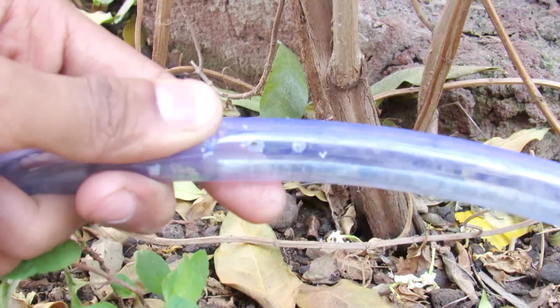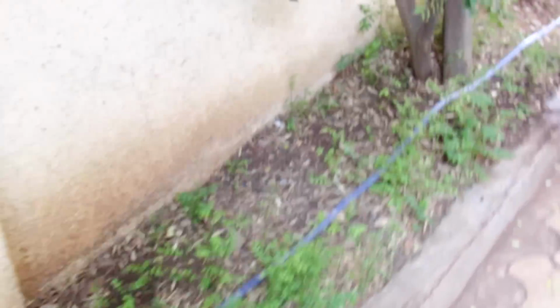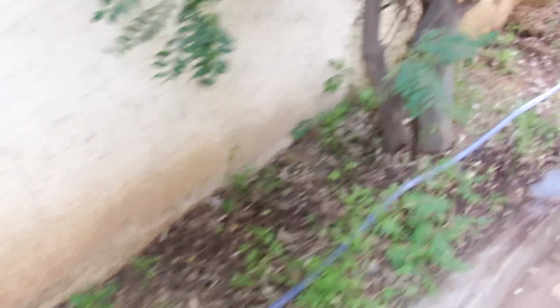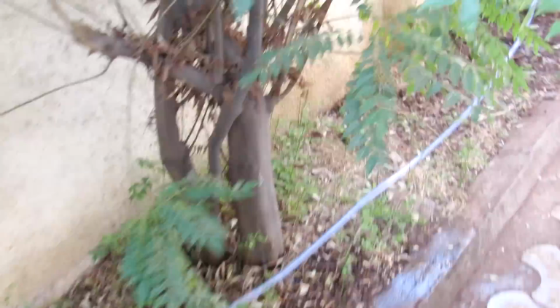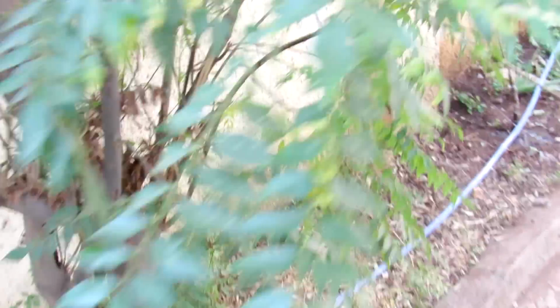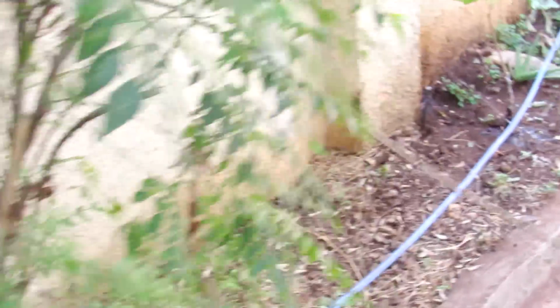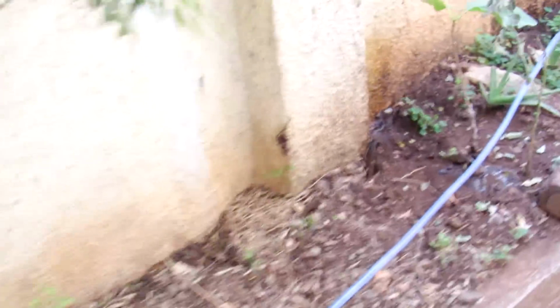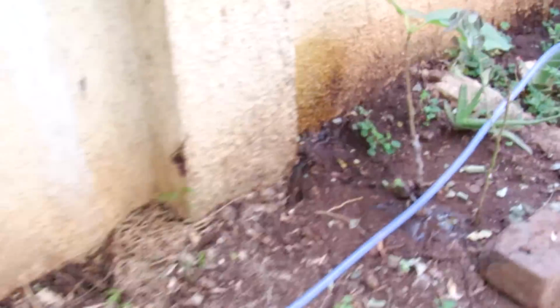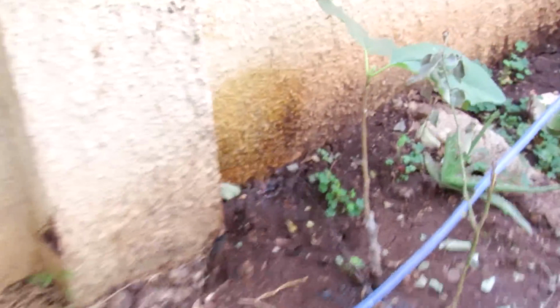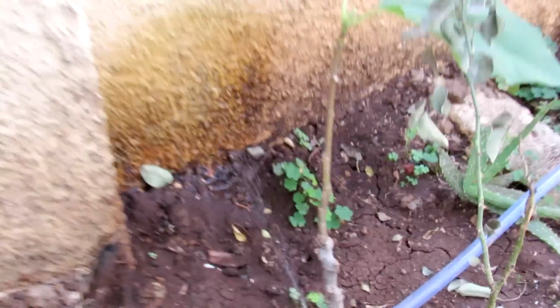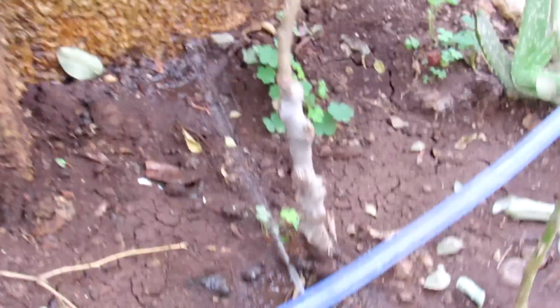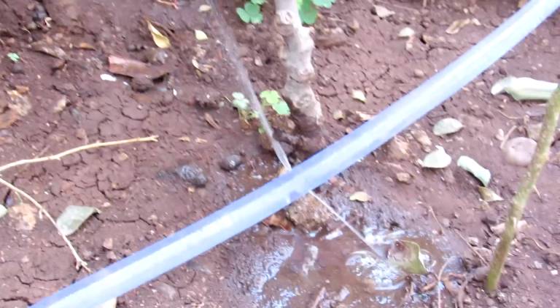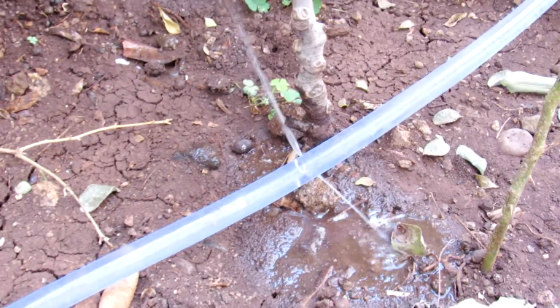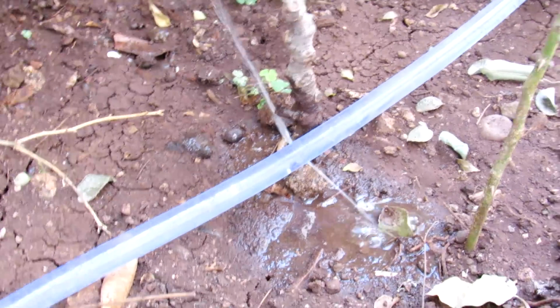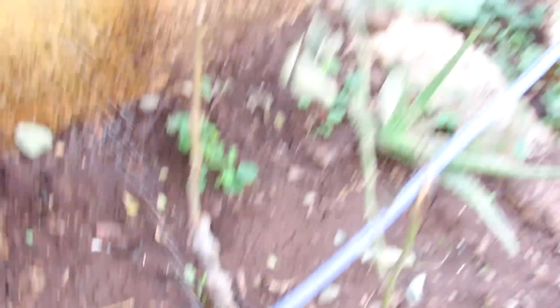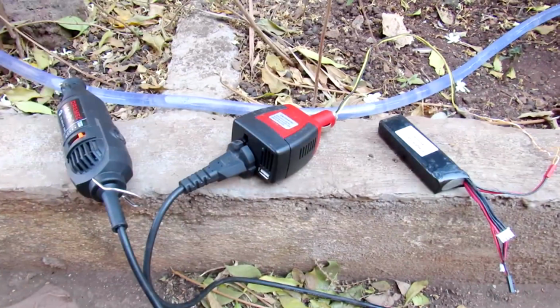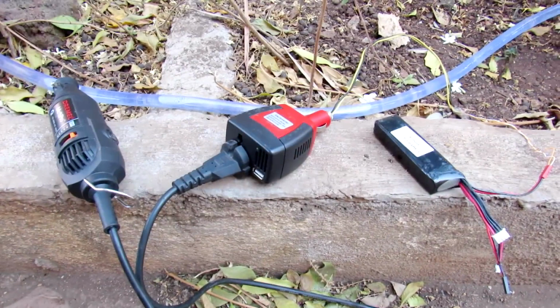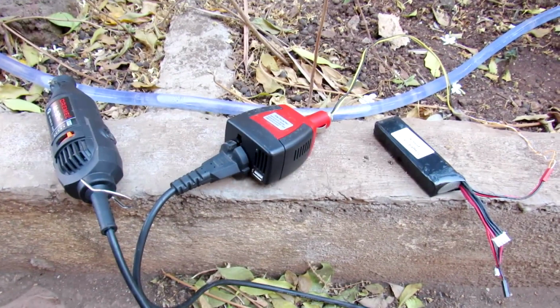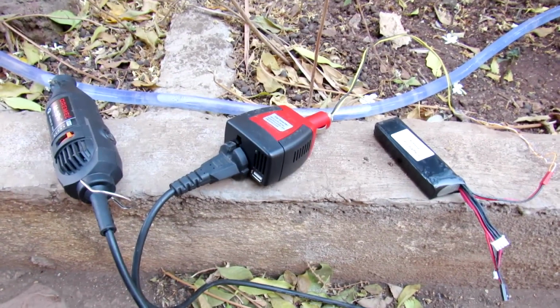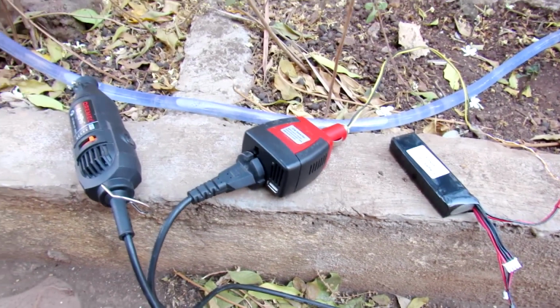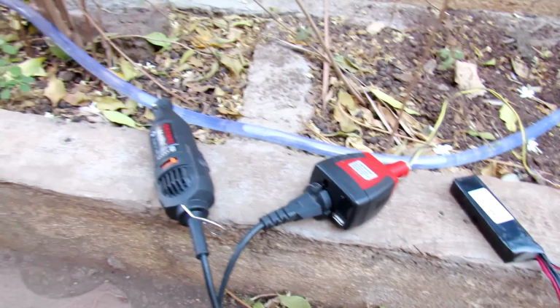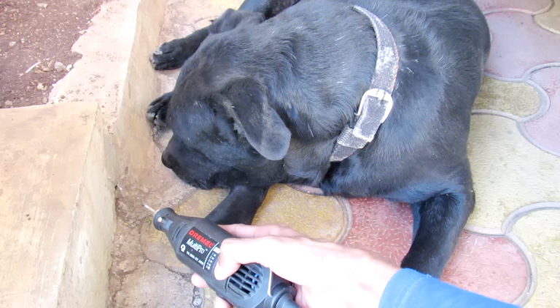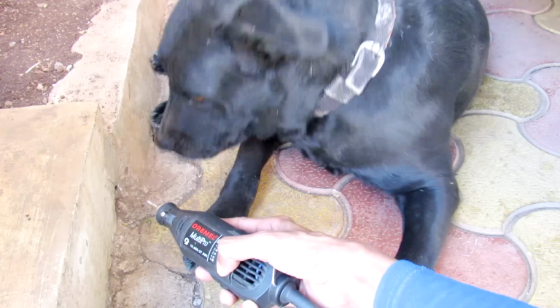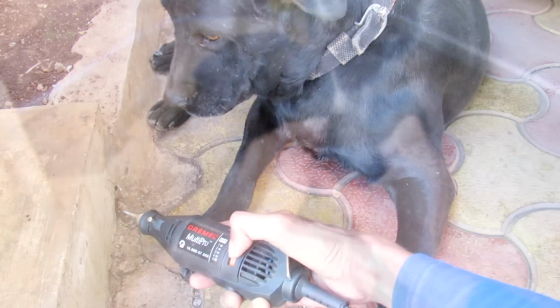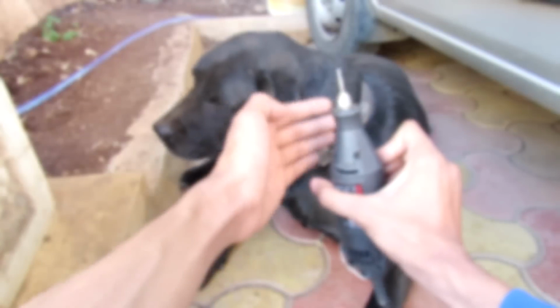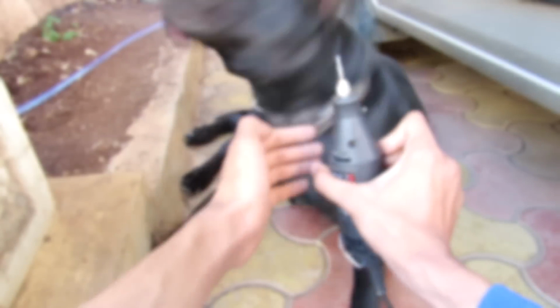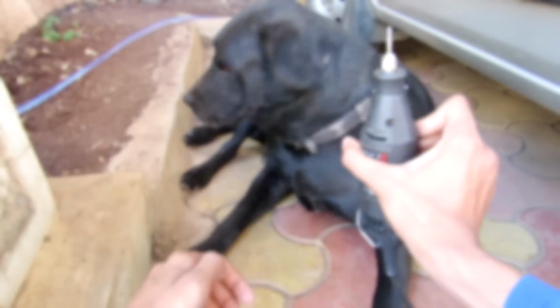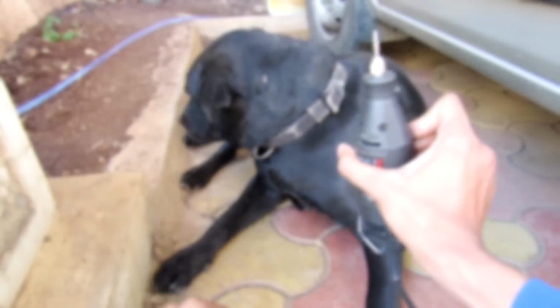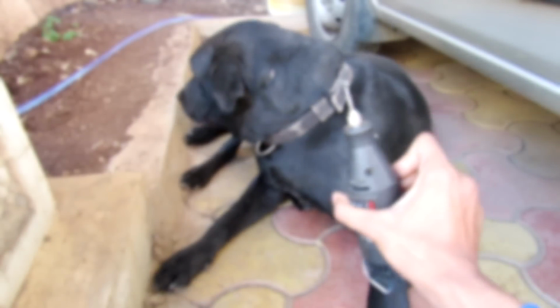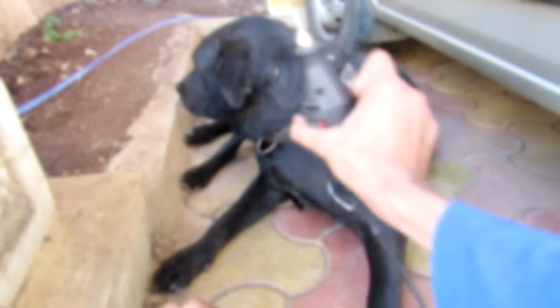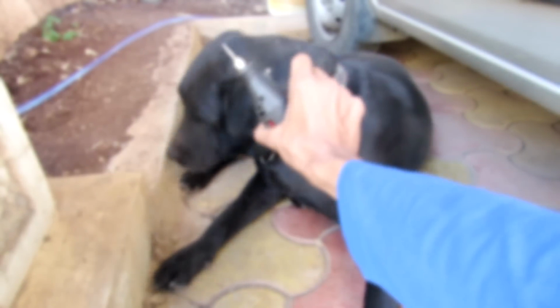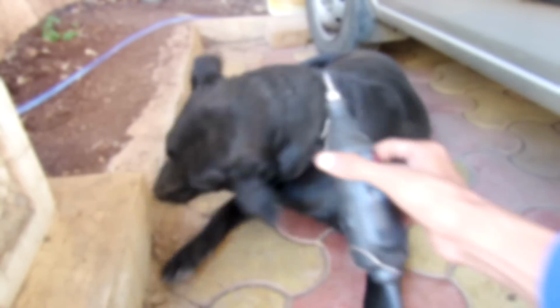In the next video we are going to install a DIY drip irrigation system in my garden using this battery-powered Dremel. Thanks for watching this video guys, see you in the next one — goodbye!